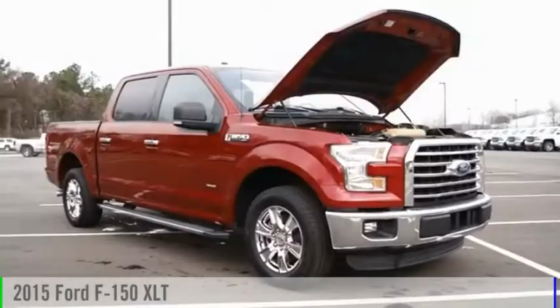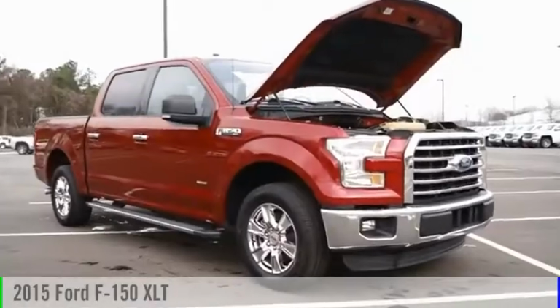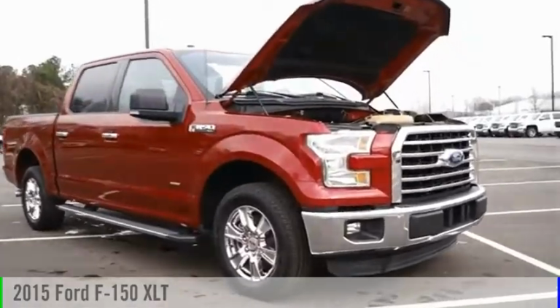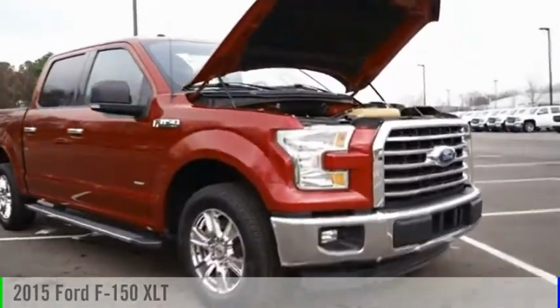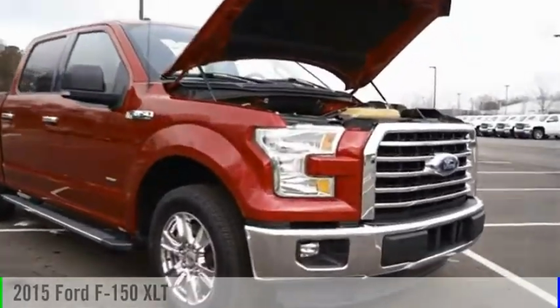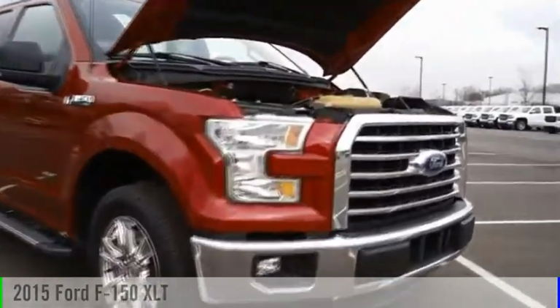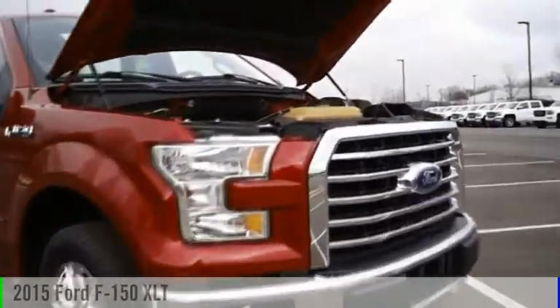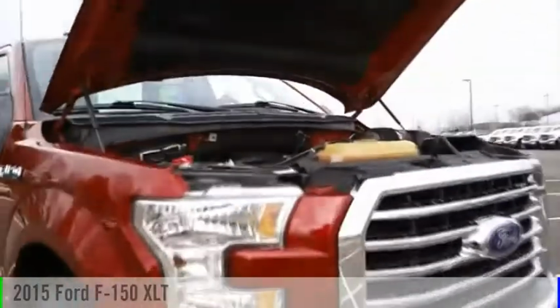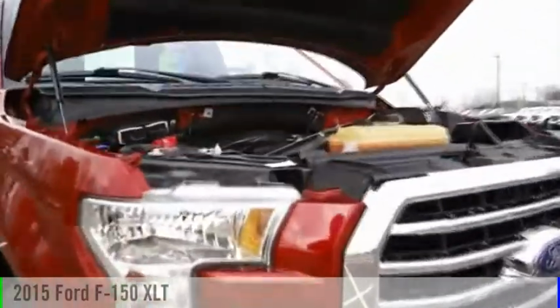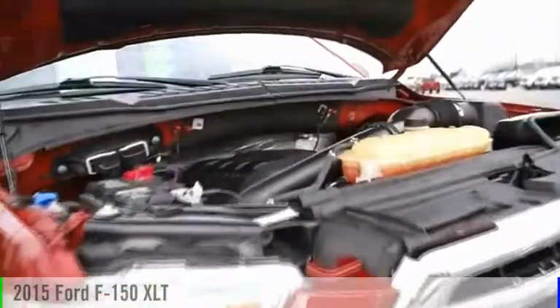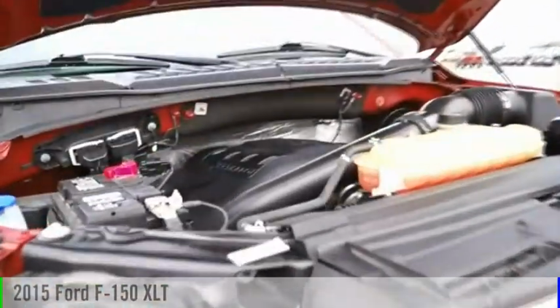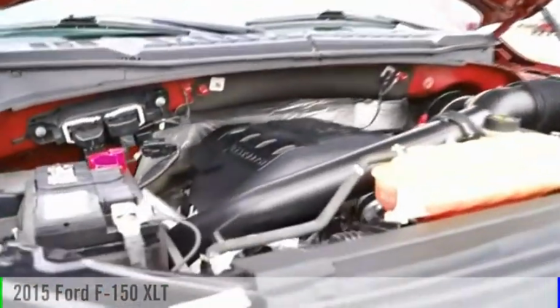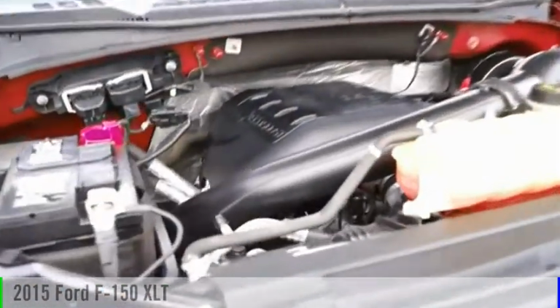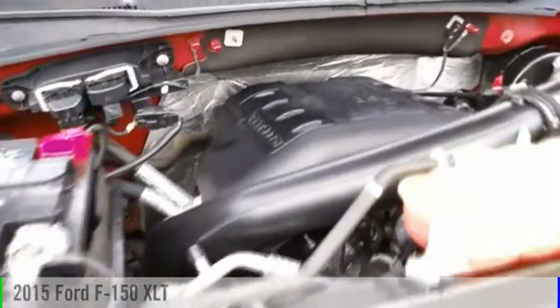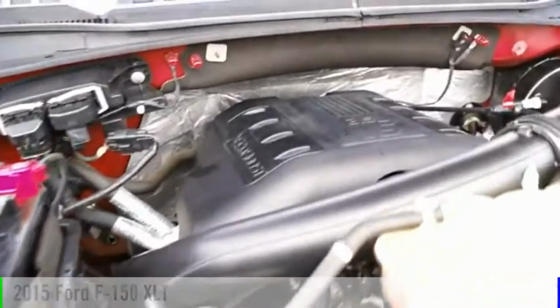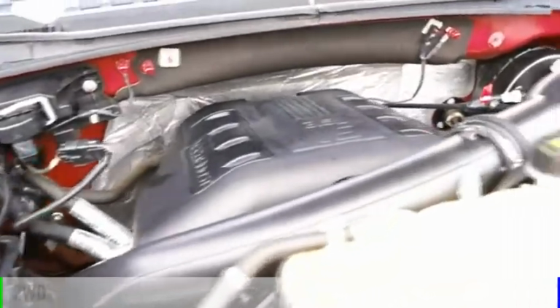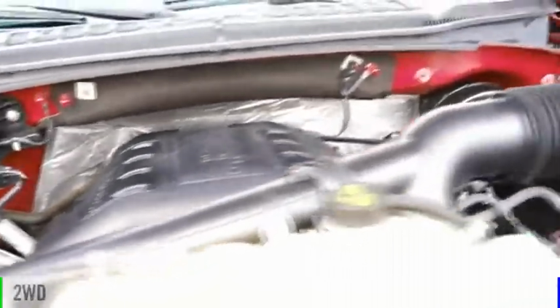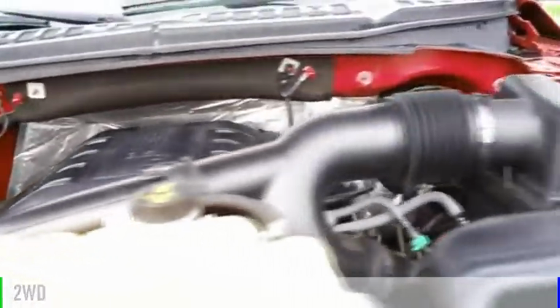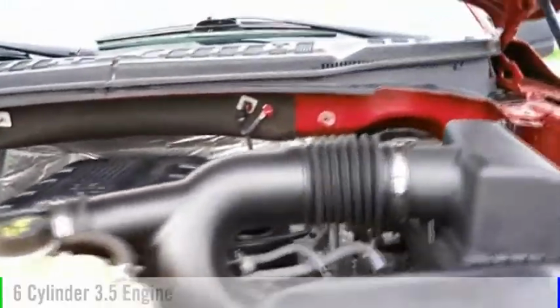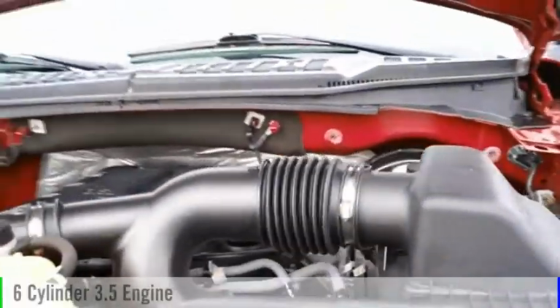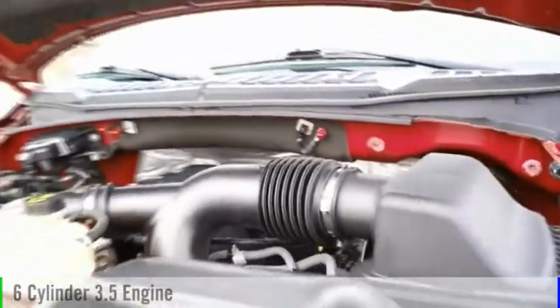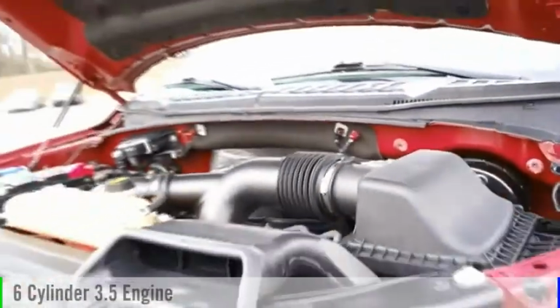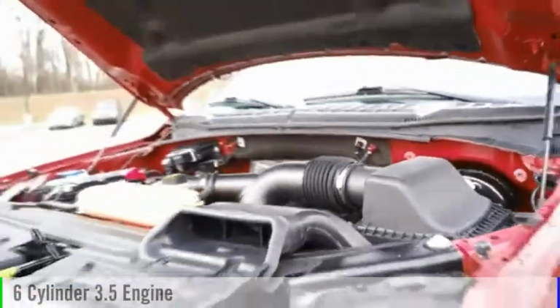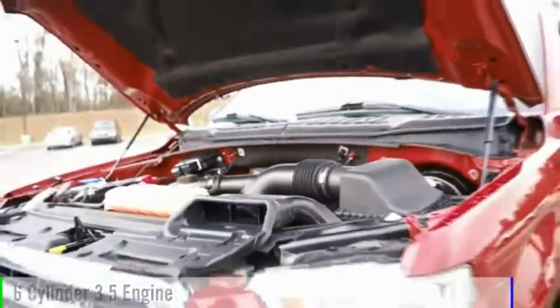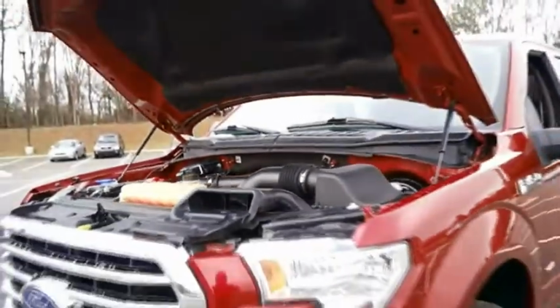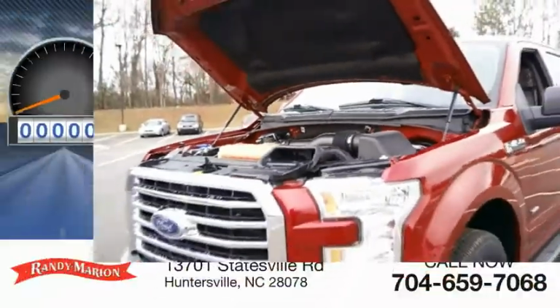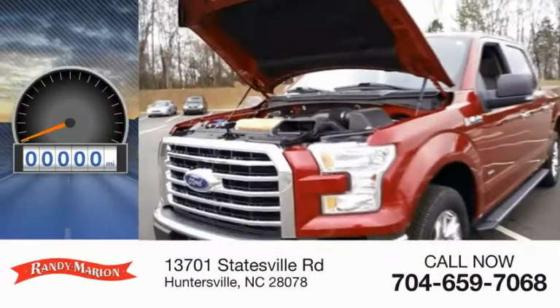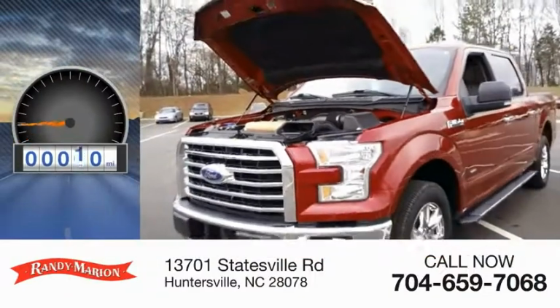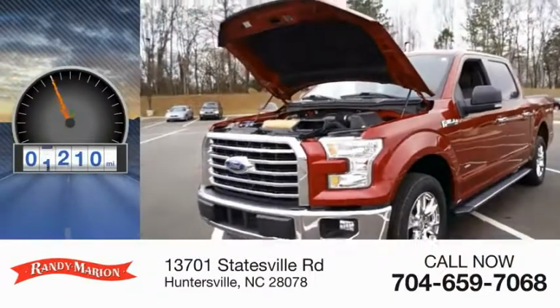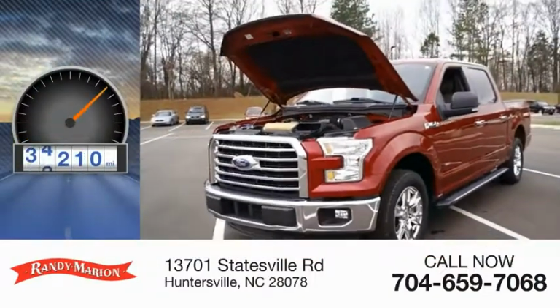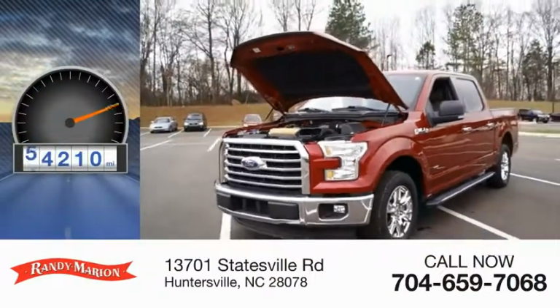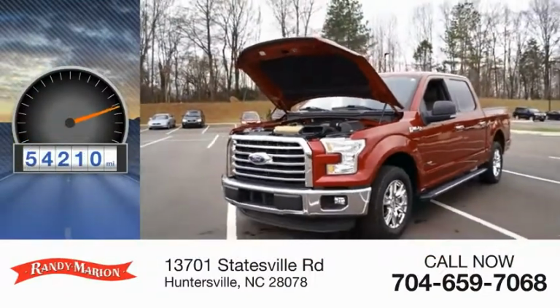Make a great choice today with the 2015 F-150. This vehicle is powered by a two-wheel drive, six-cylinder, 3.5-liter engine. This vehicle has less than 55,000 miles.